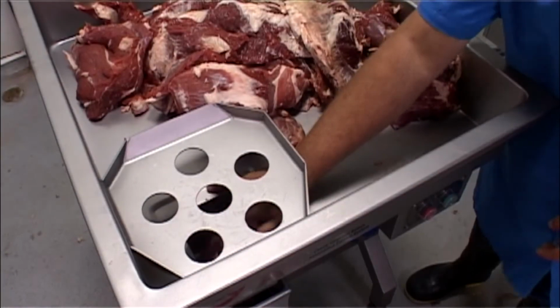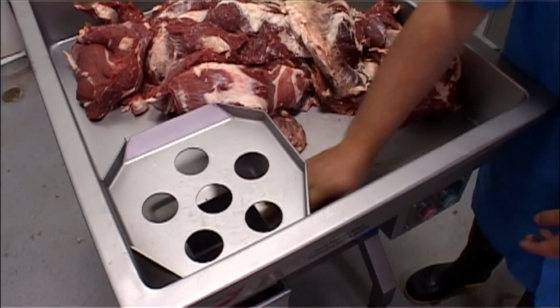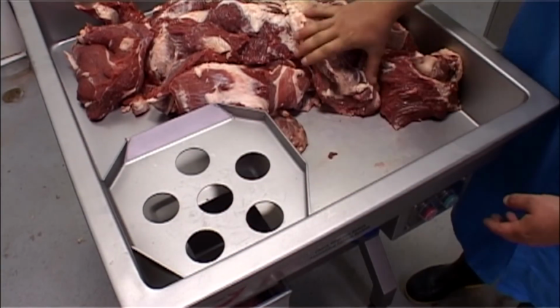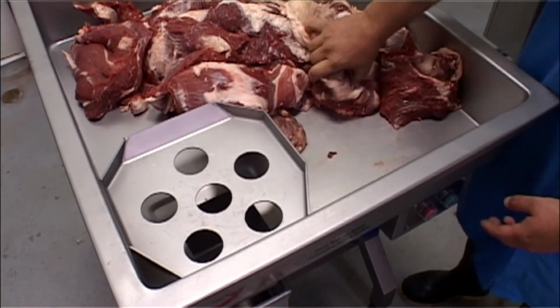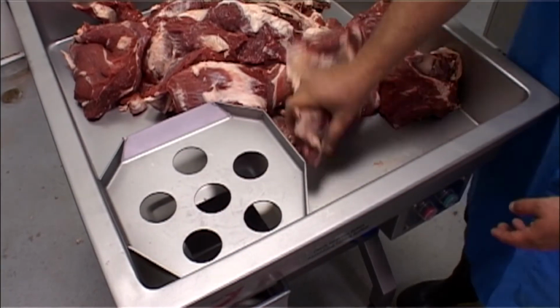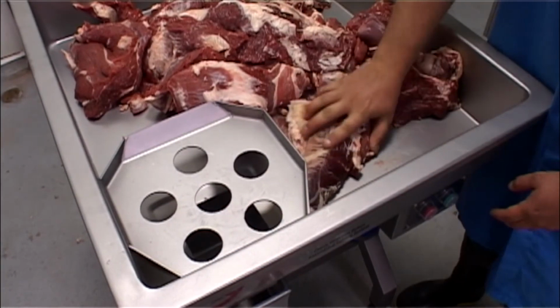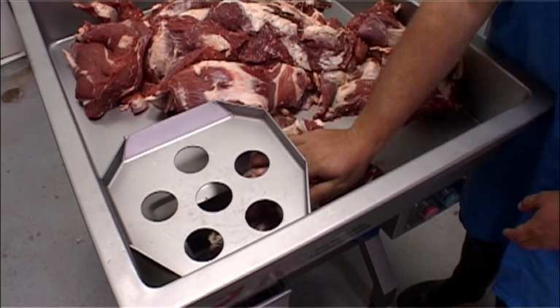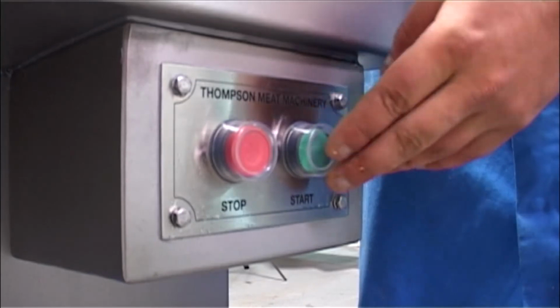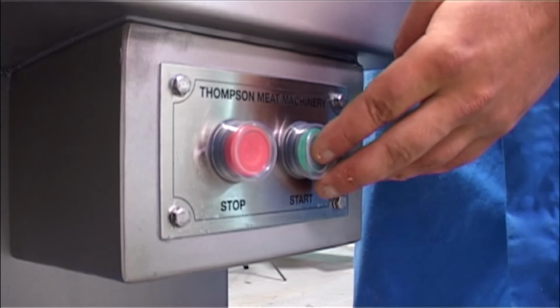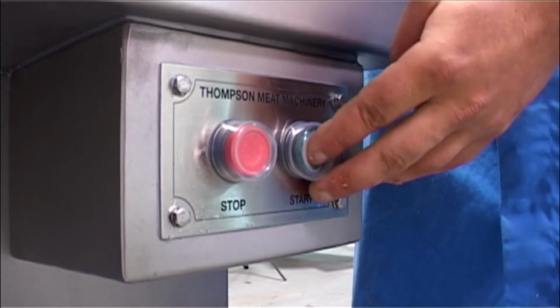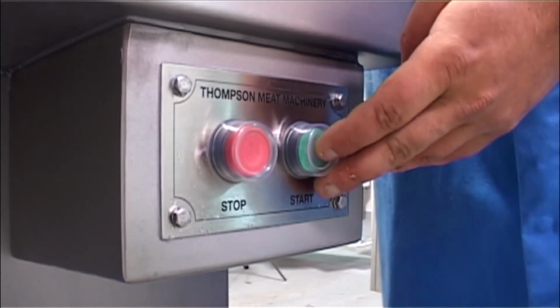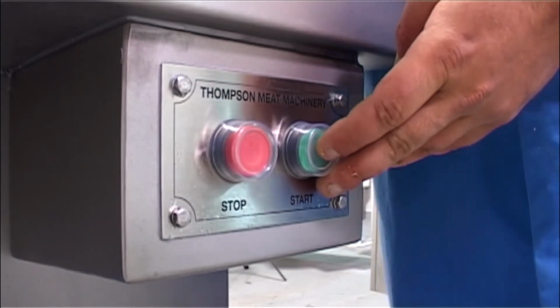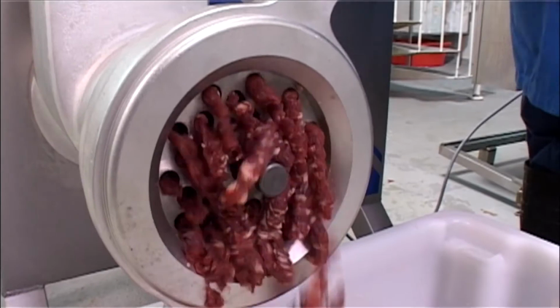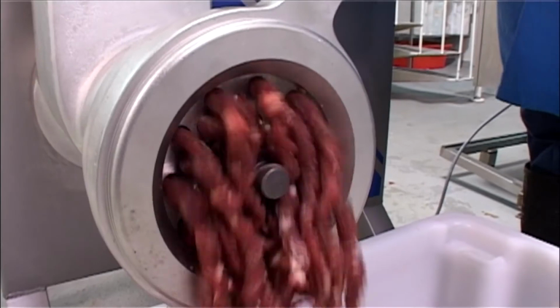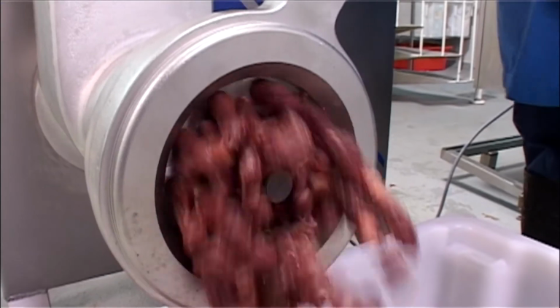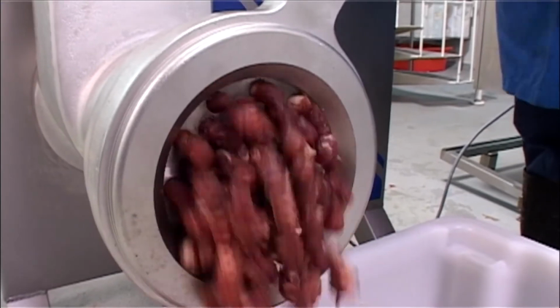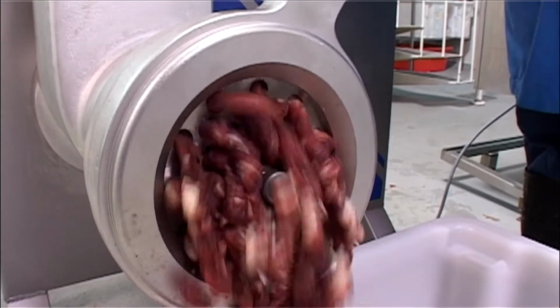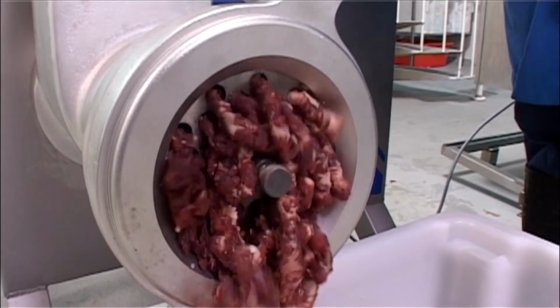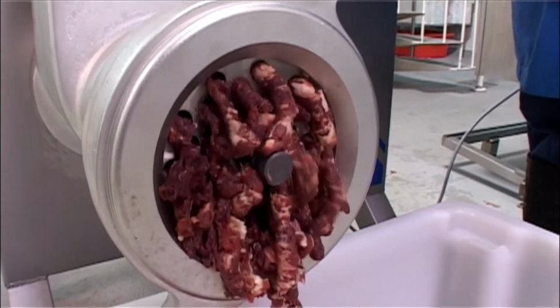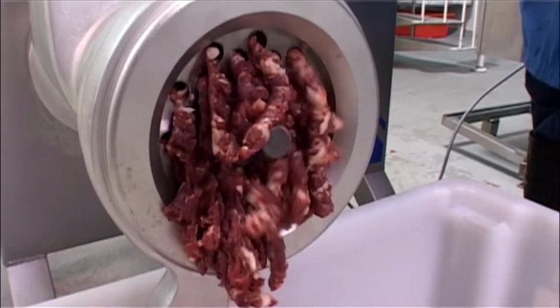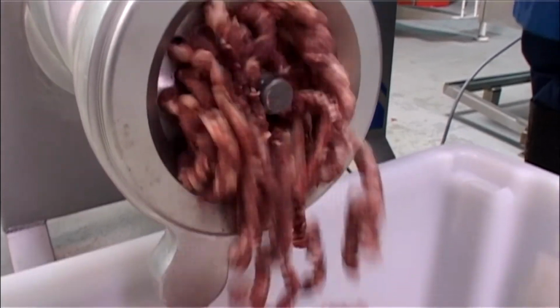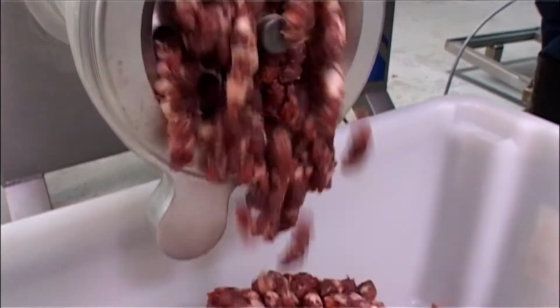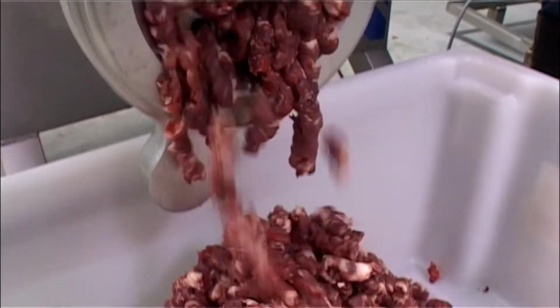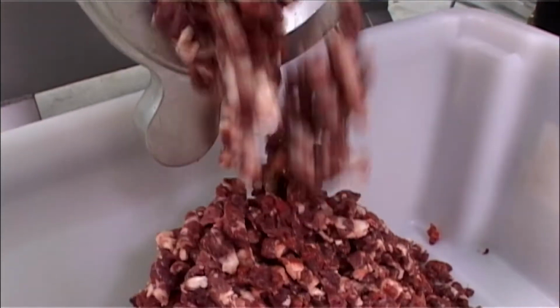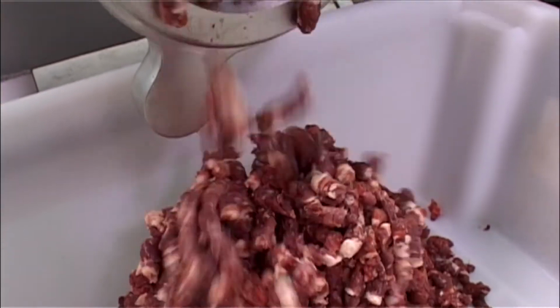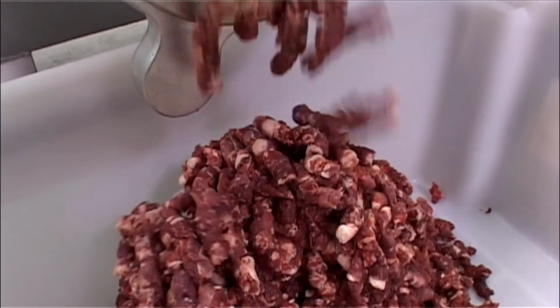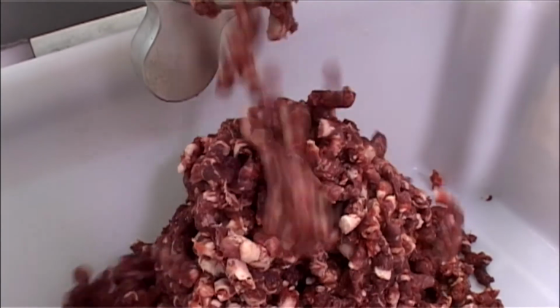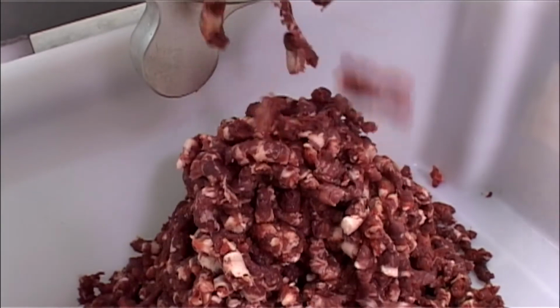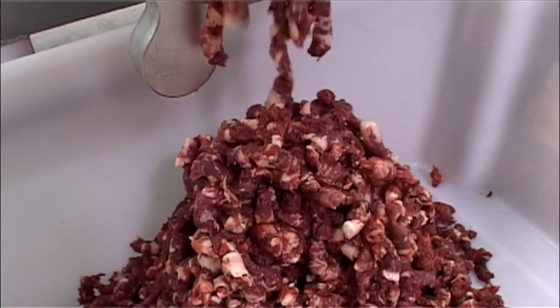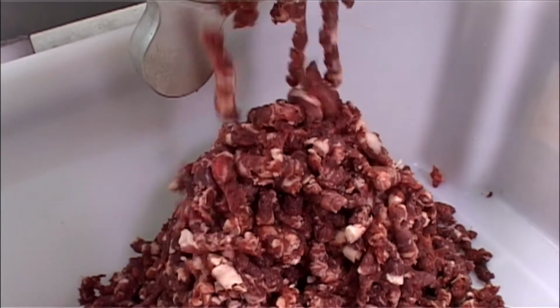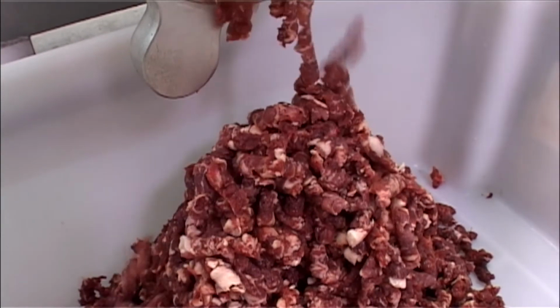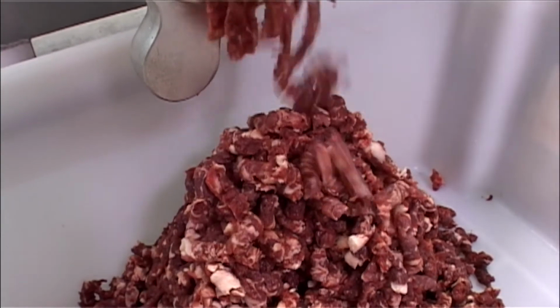They are cleverly designed and capable of providing a cool, efficient mincing action without squashing or pulping the product. And that's what it's all about.